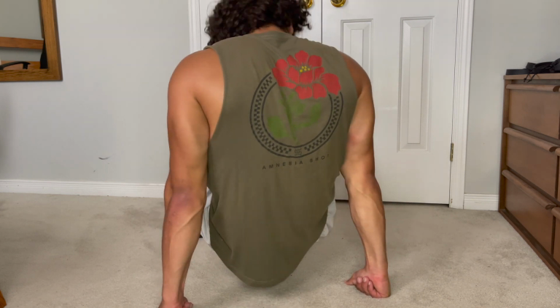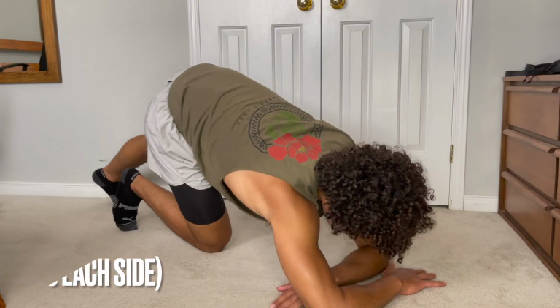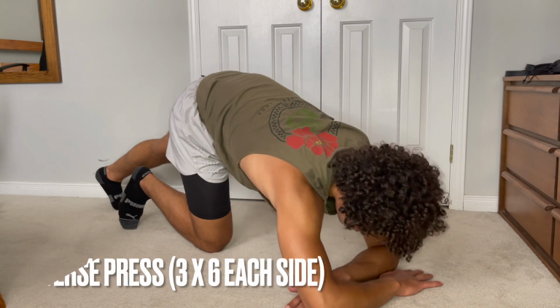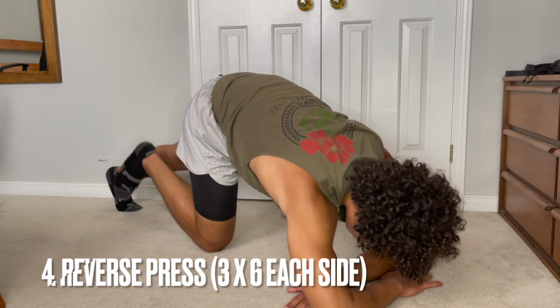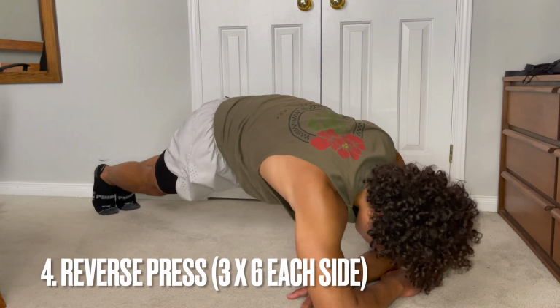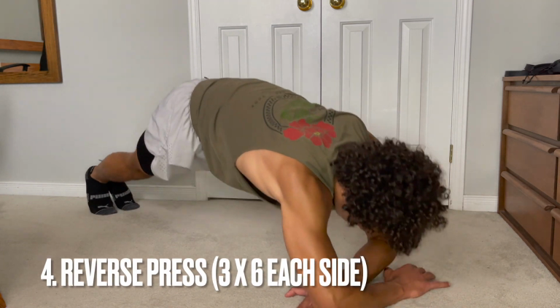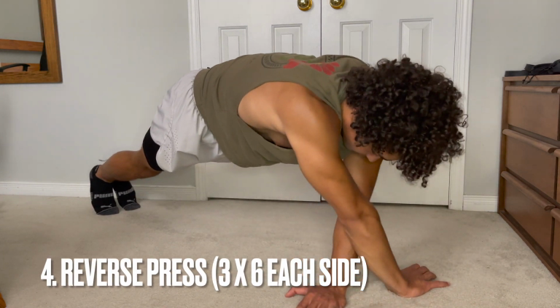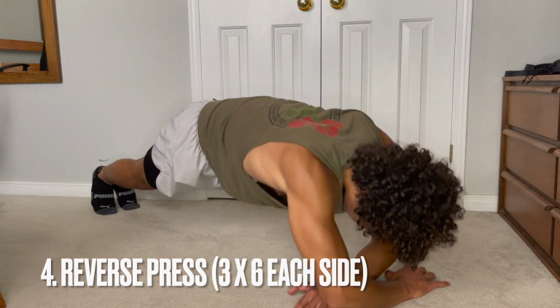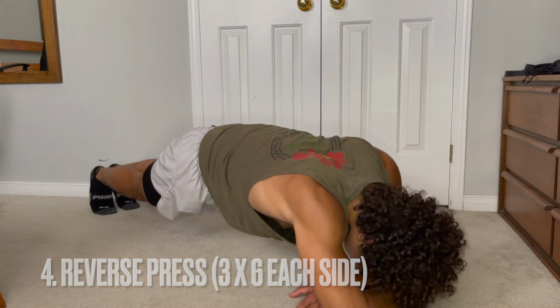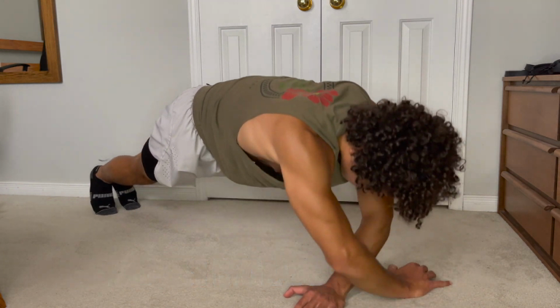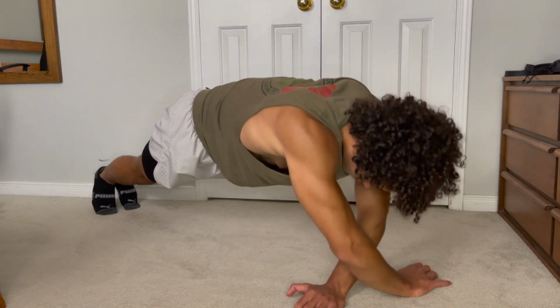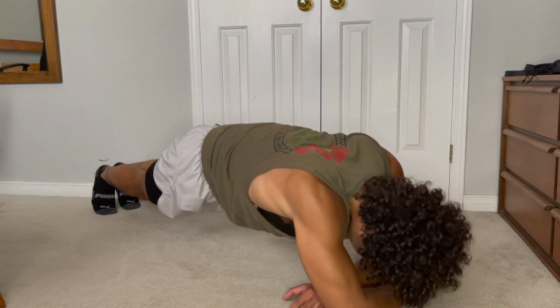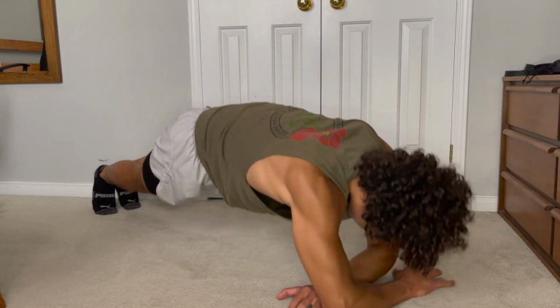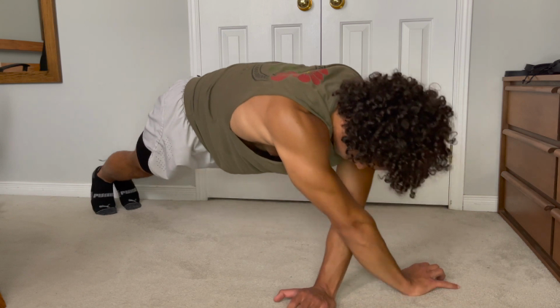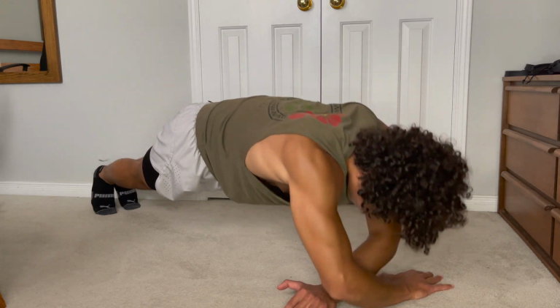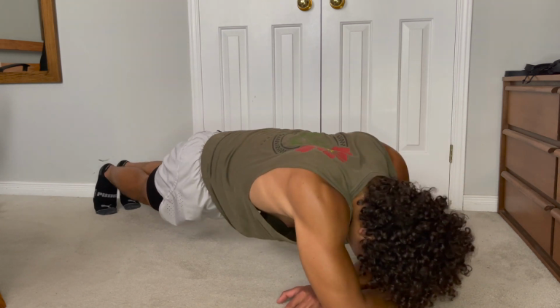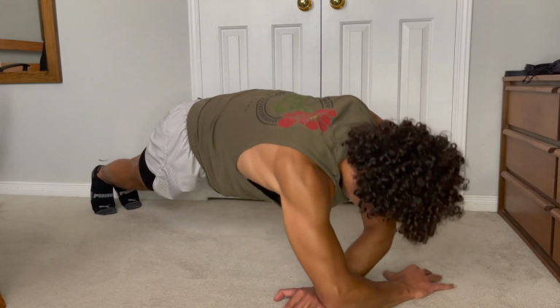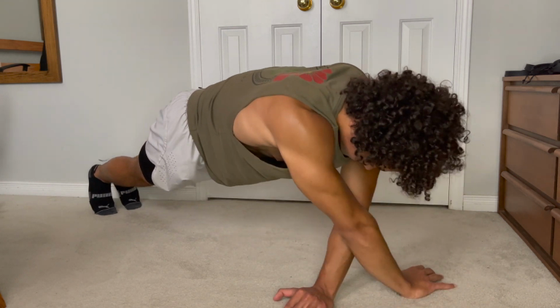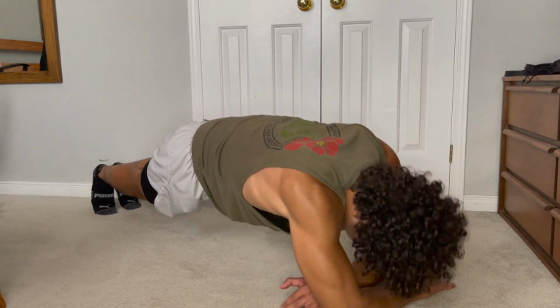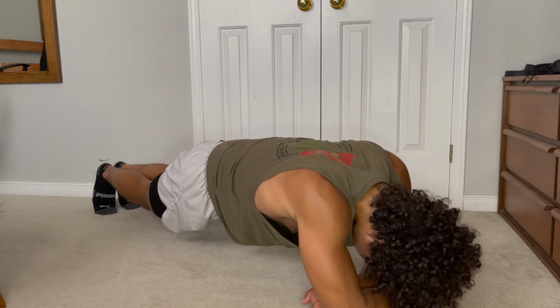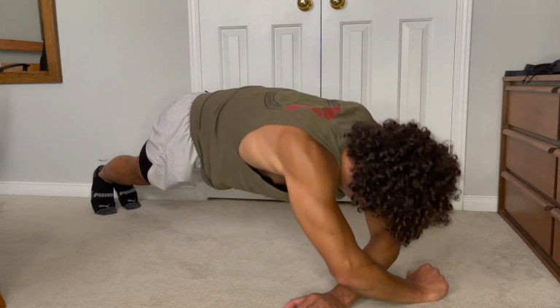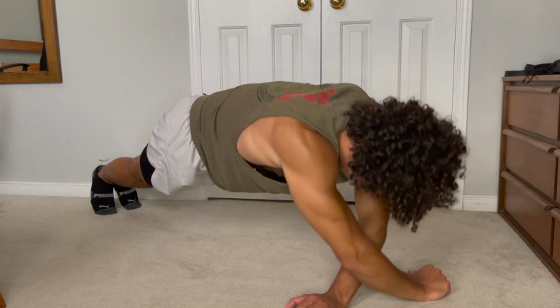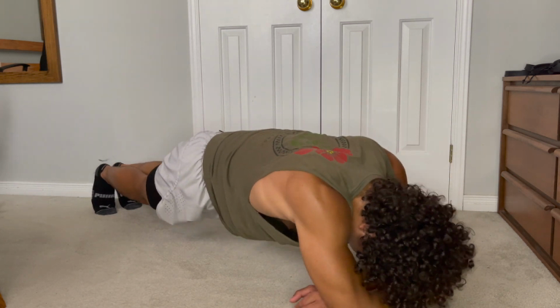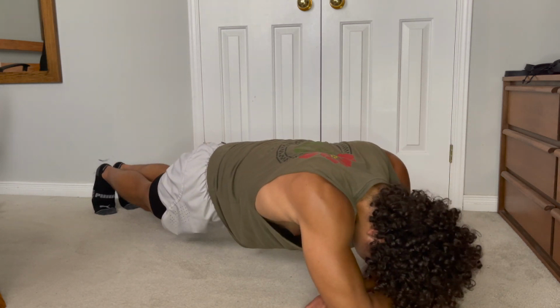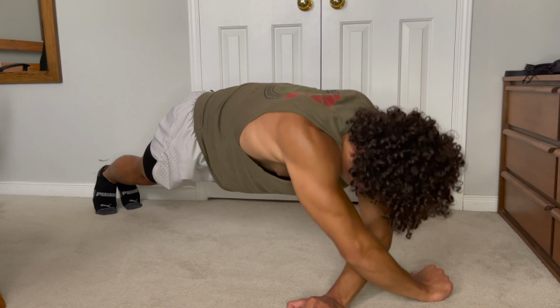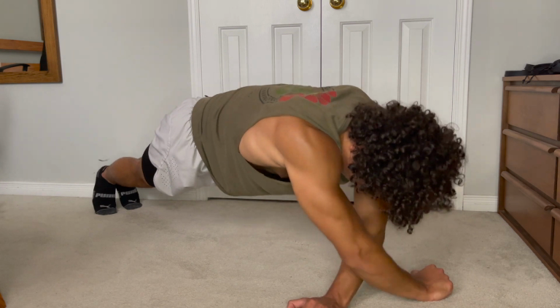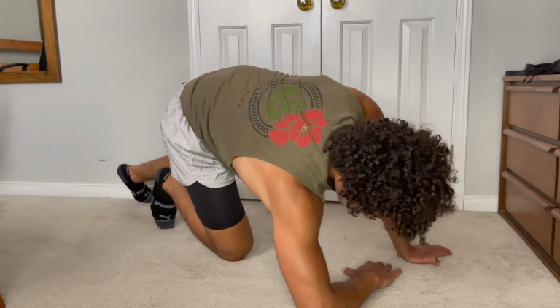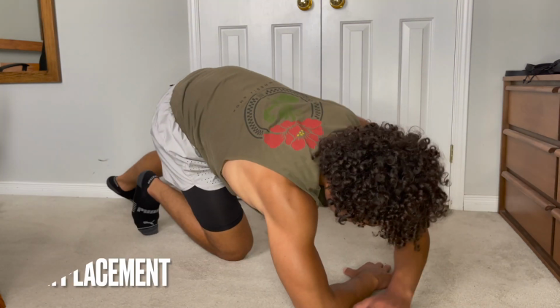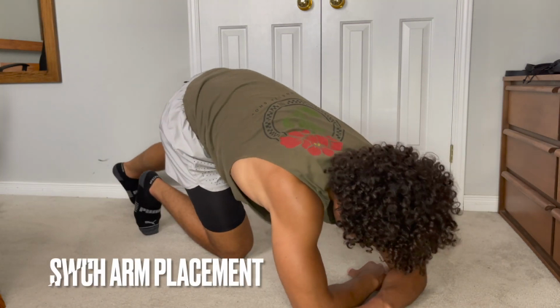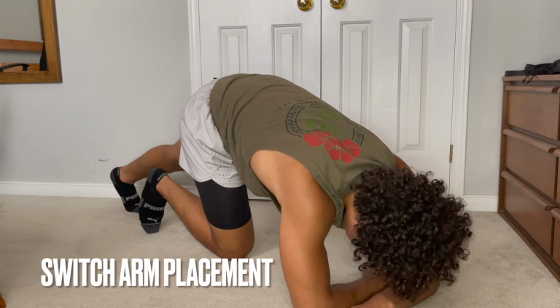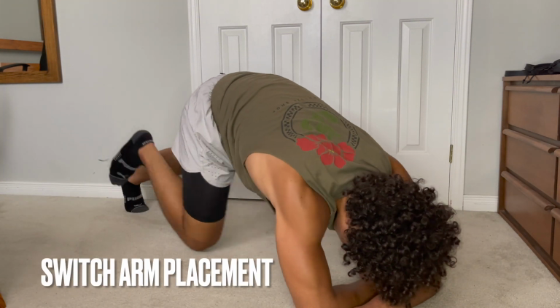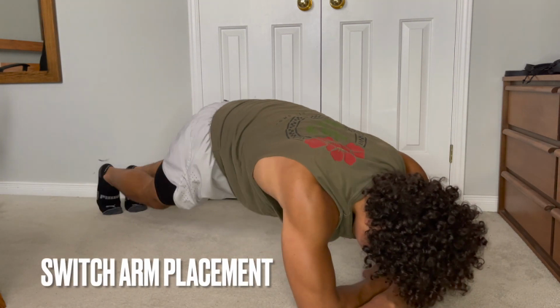And finally, for the fourth exercise, we're going to be doing reverse presses for three sets of six reps on each side. Switch your arm placement and do another six reps.